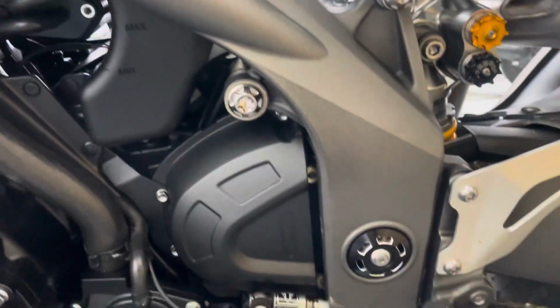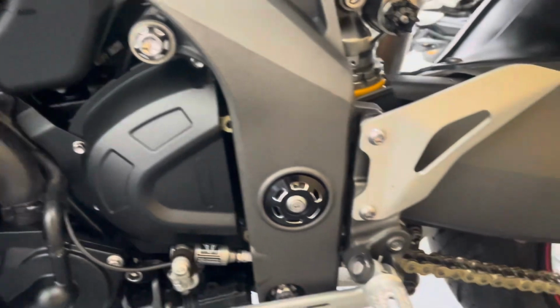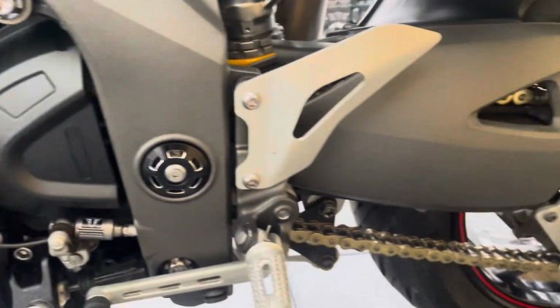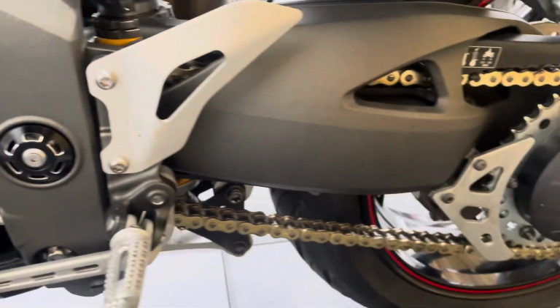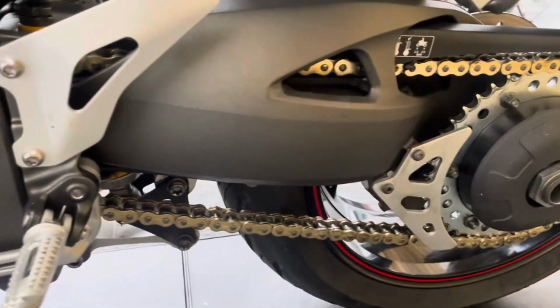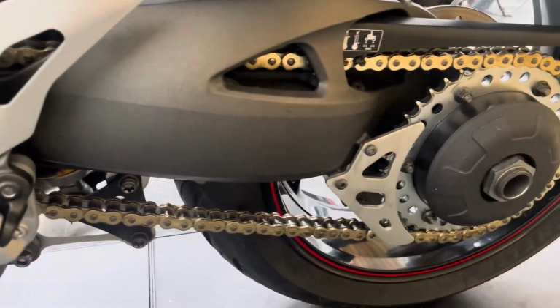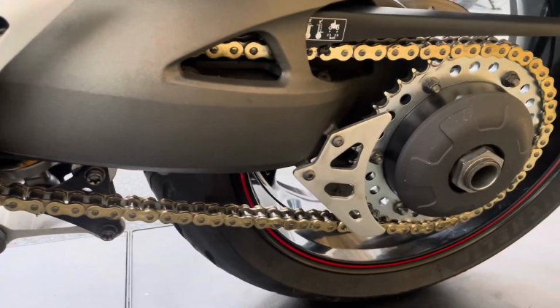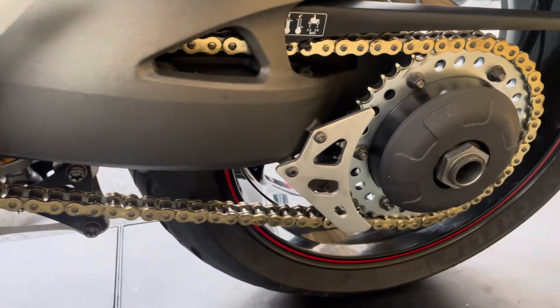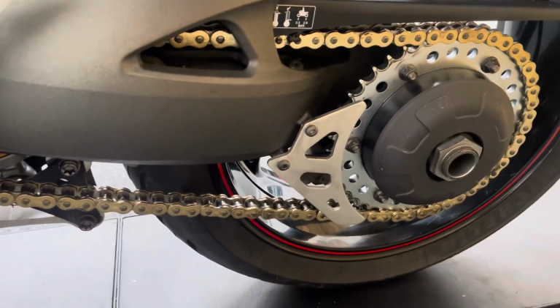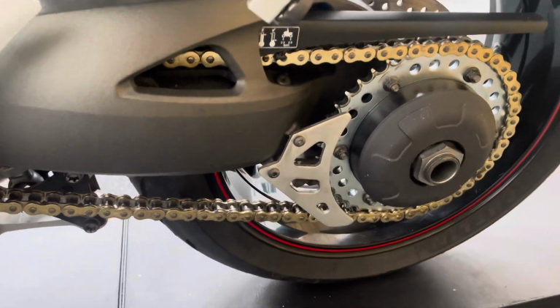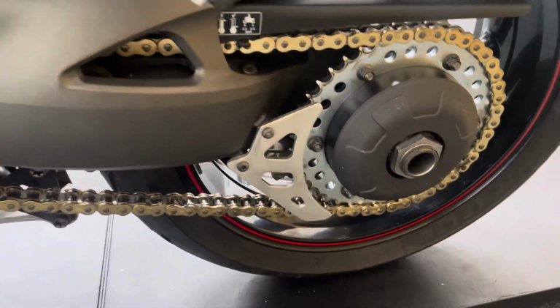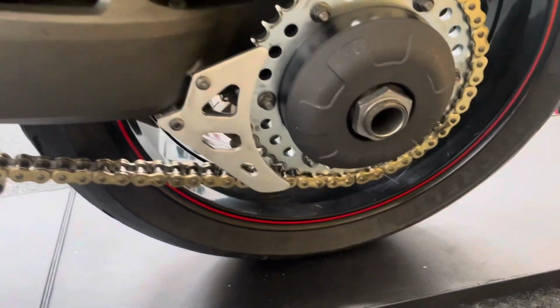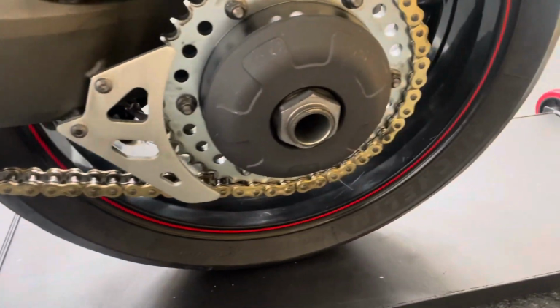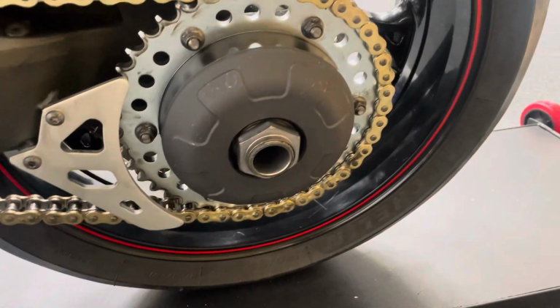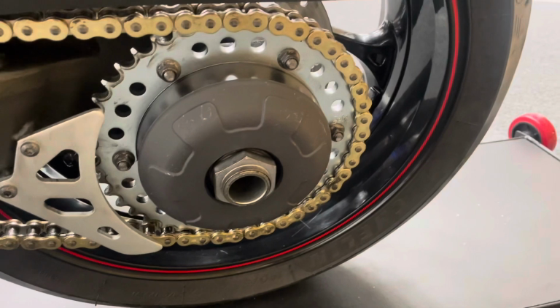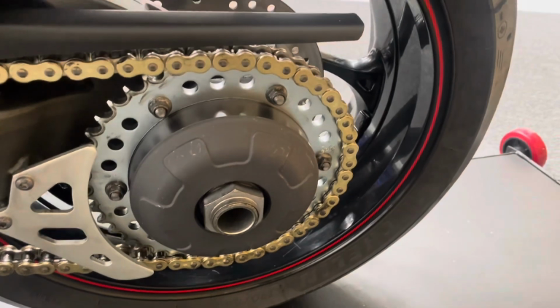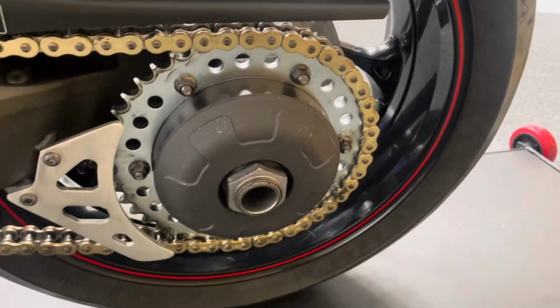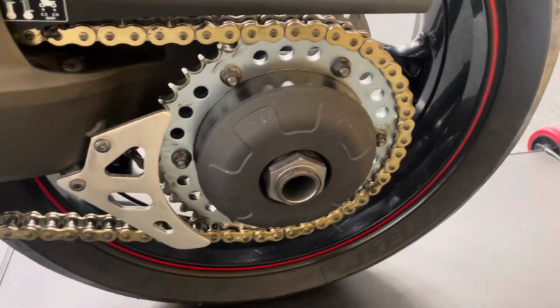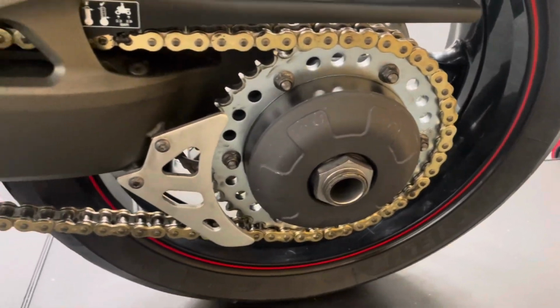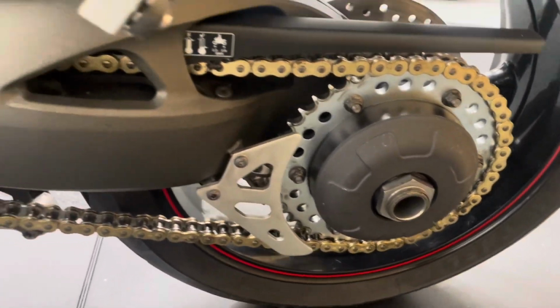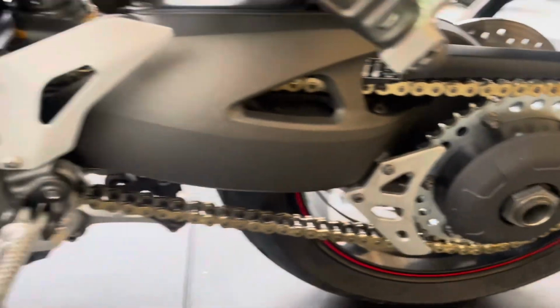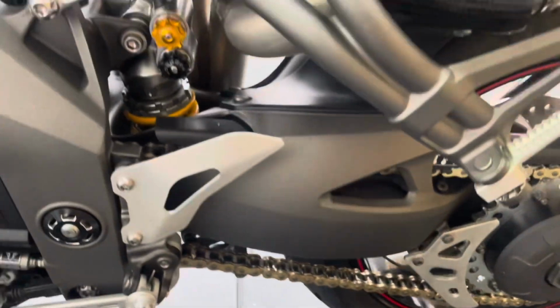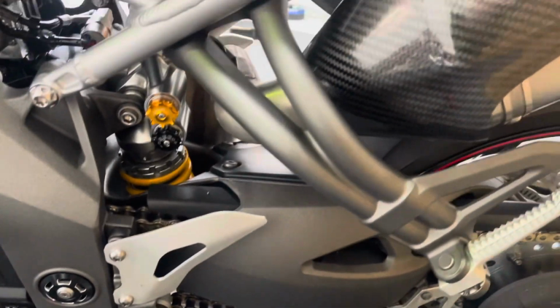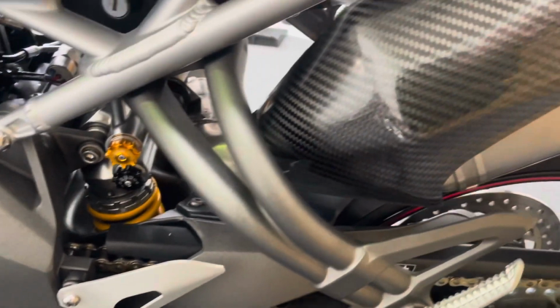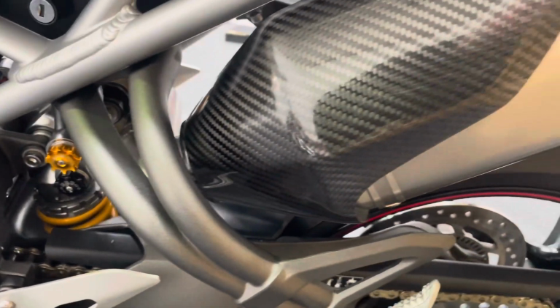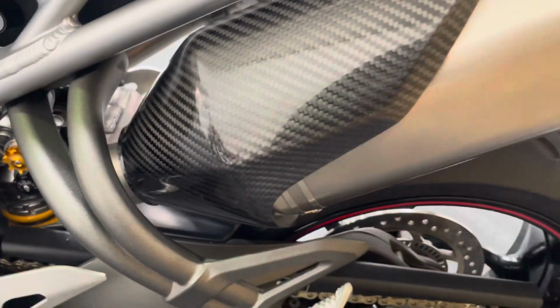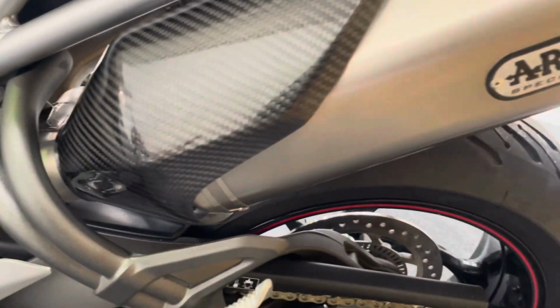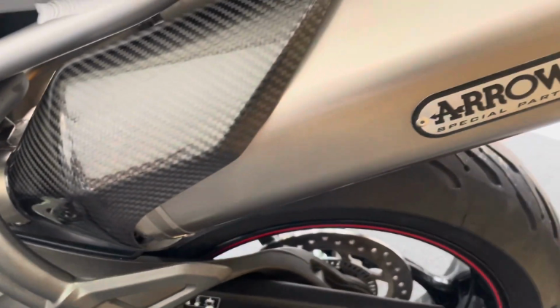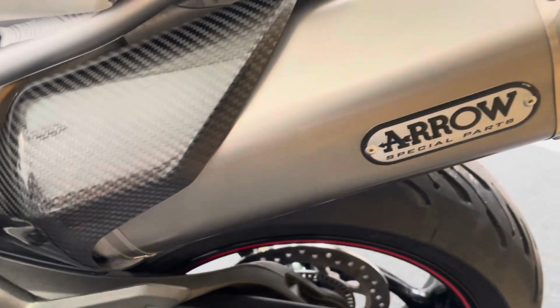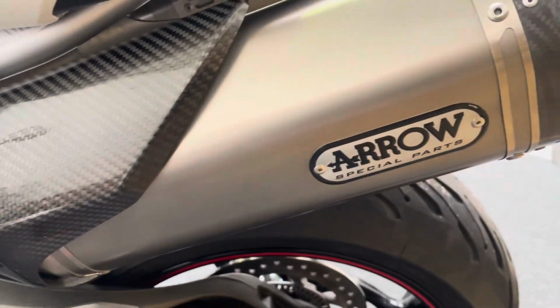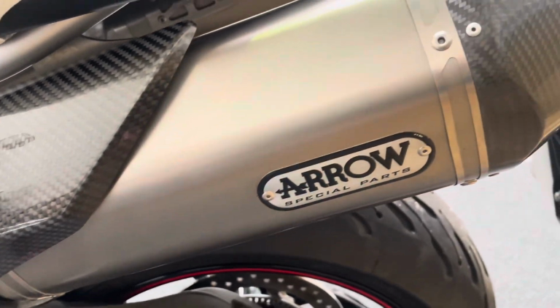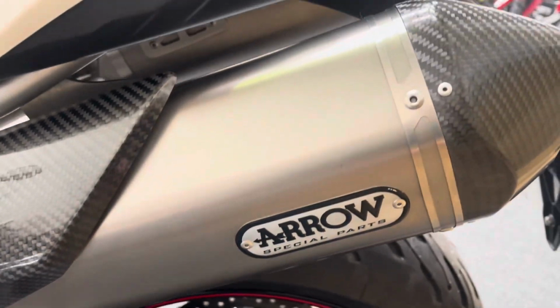The Ohlins rear shock is again in excellent condition with no sign of any corrosion. There's a fairly recent looking chain and sprocket set, and the rear wheel is in excellent condition. The Arrow silencer on this side is again unmarked with no dings or dents.